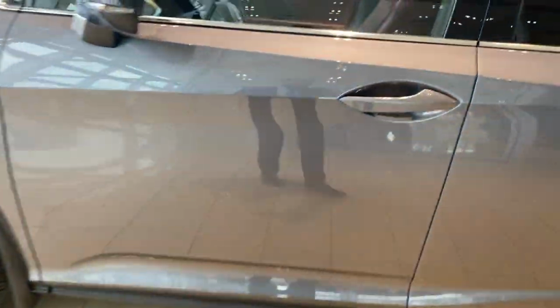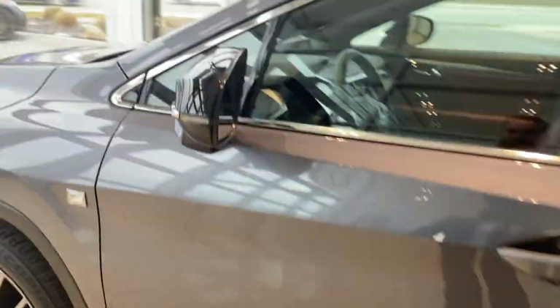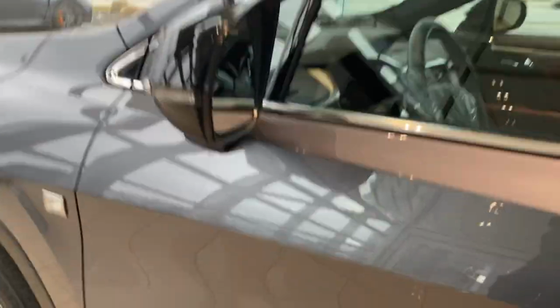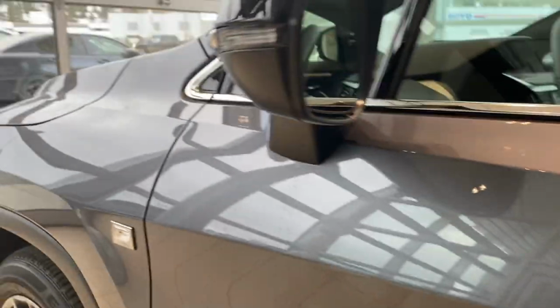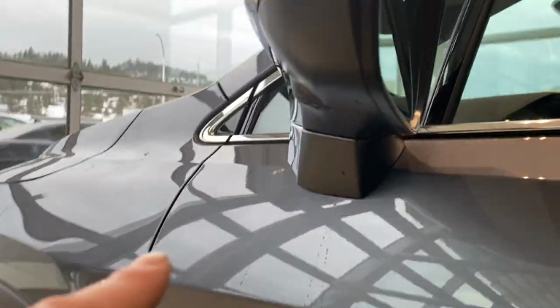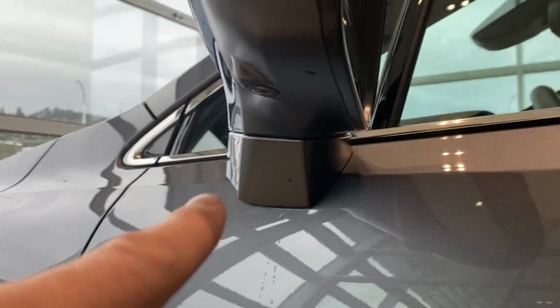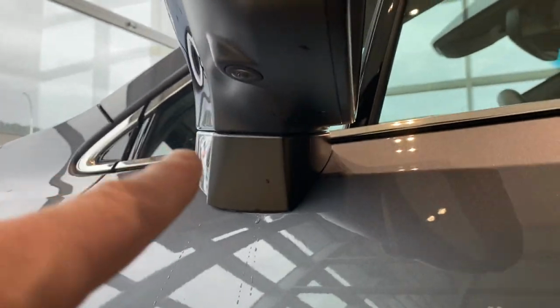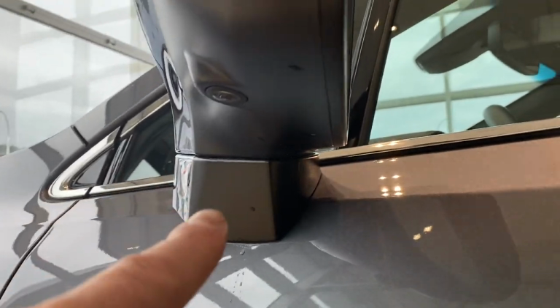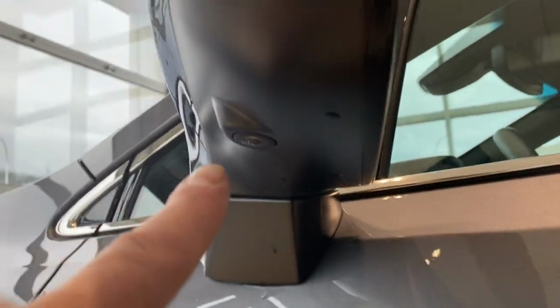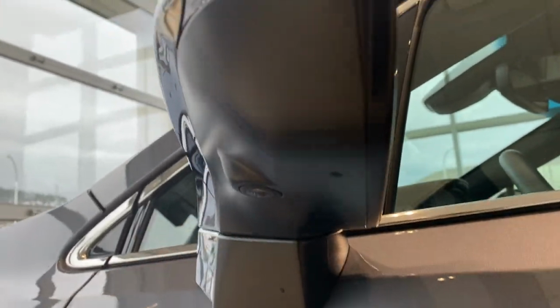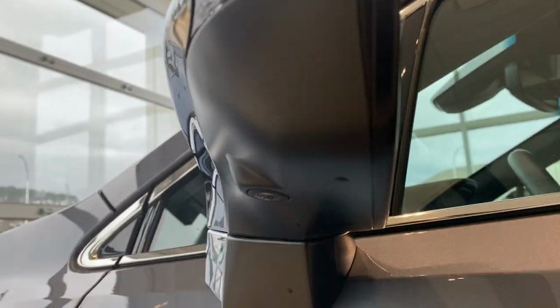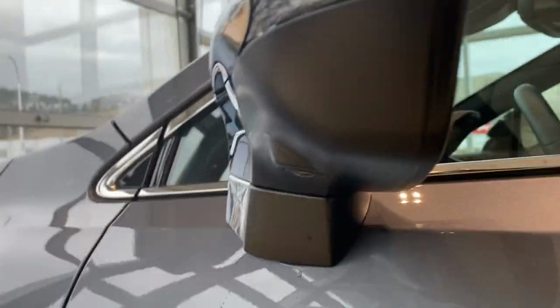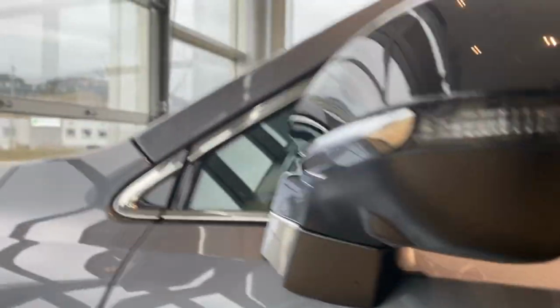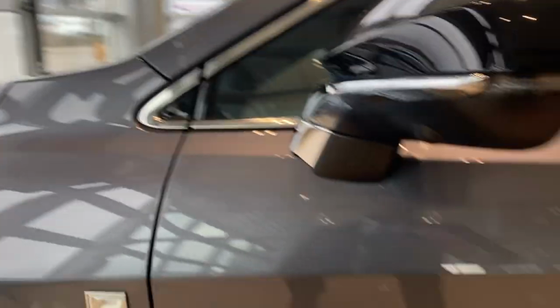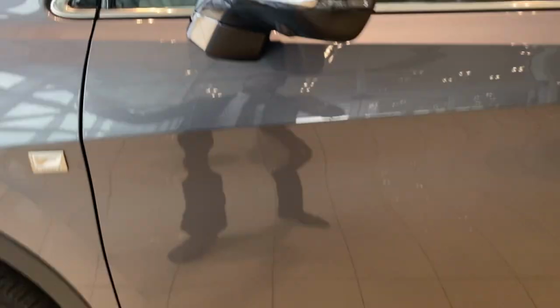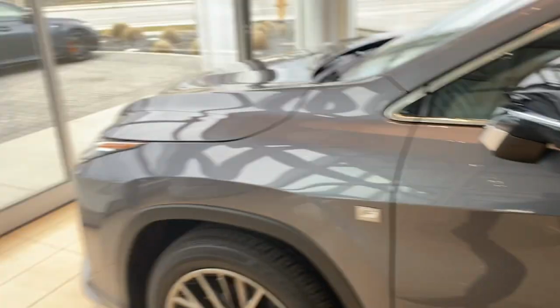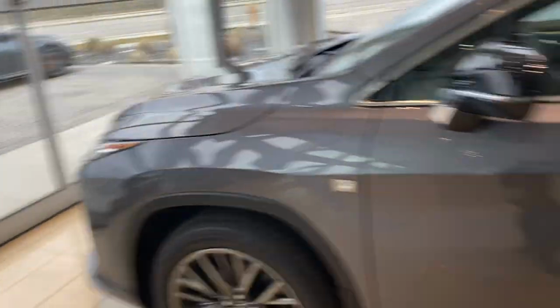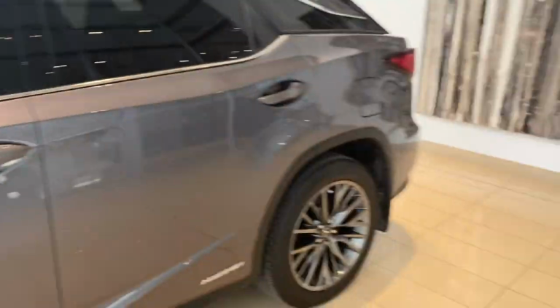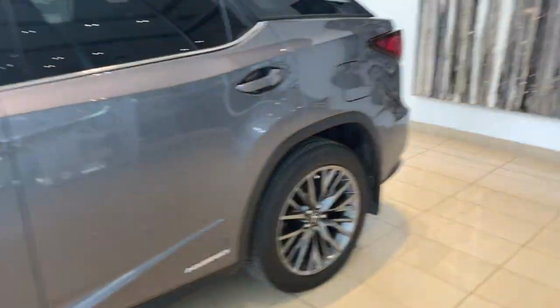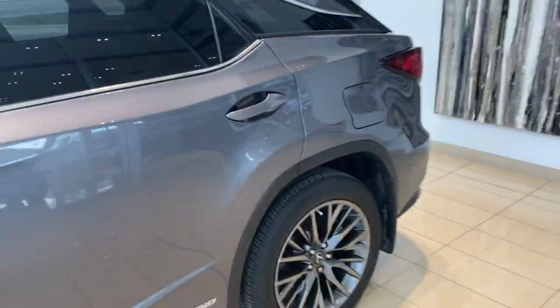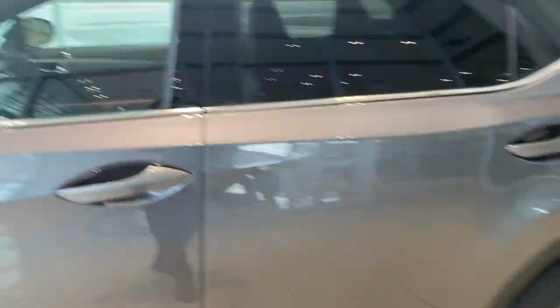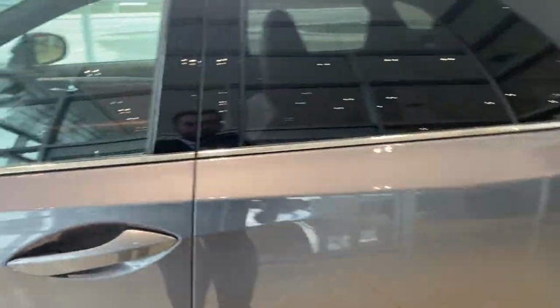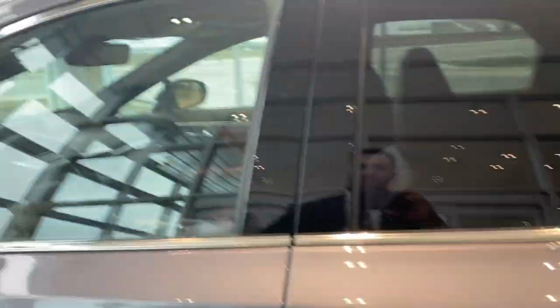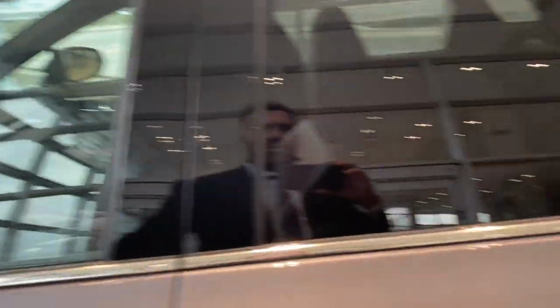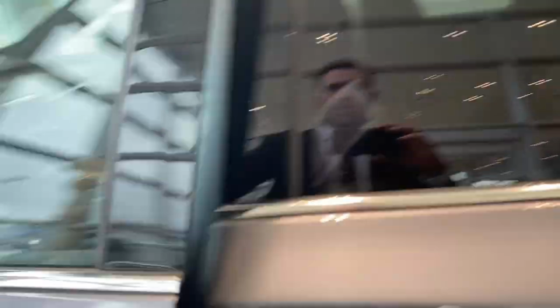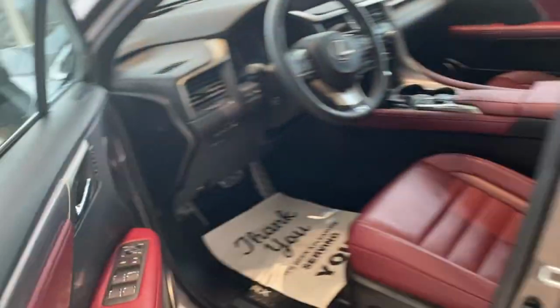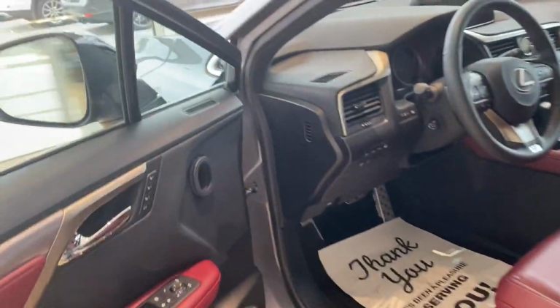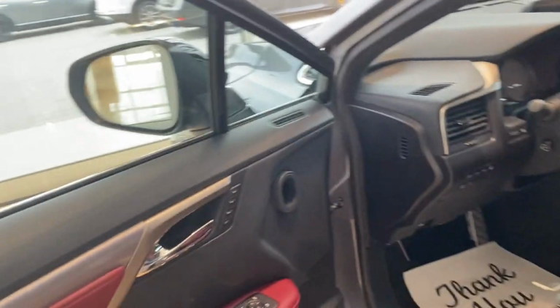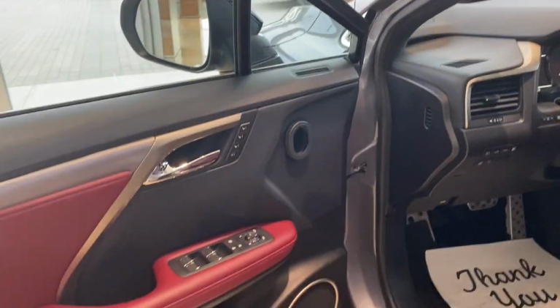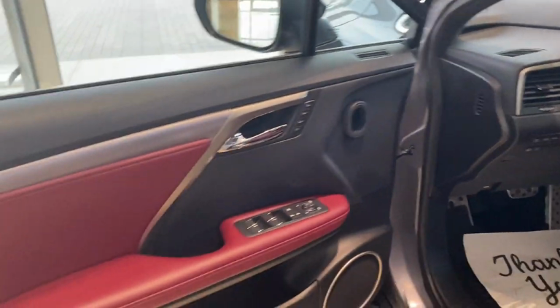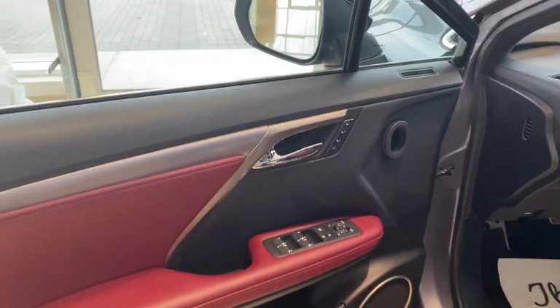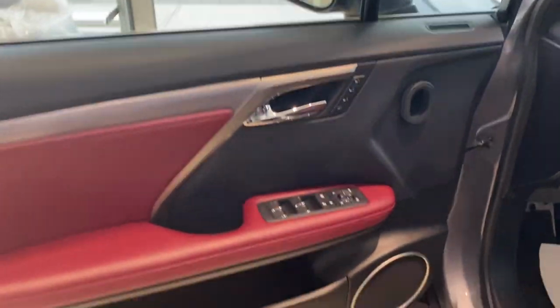One more thing to touch on: if I look up underneath here, you can see a camera mounted underneath the mirrors. There's also a camera mounted on the front and the back — that is going to assist in the 360-degree bird's eye view camera. I'll demonstrate that once we get inside.